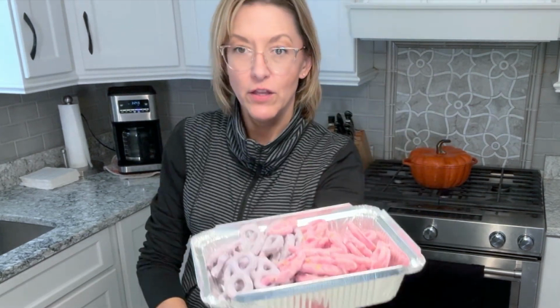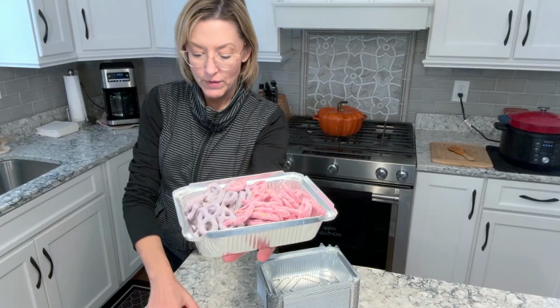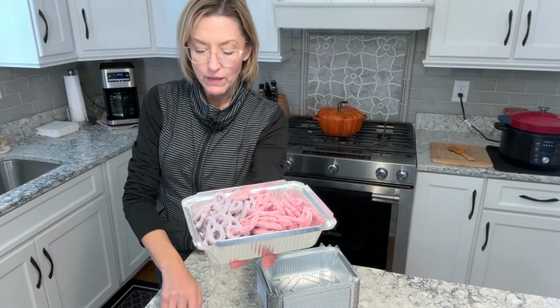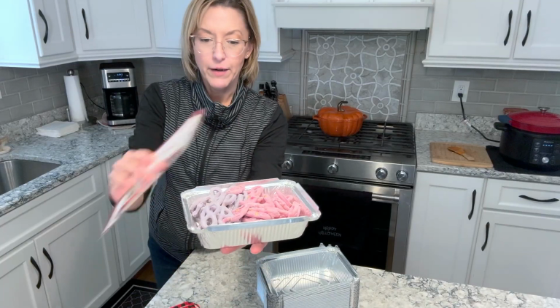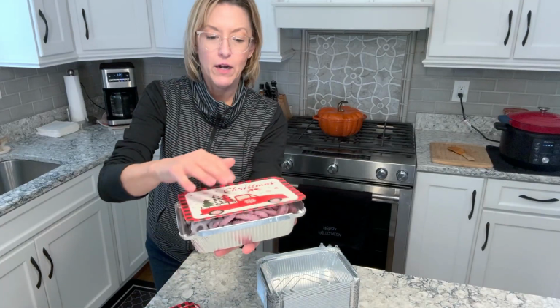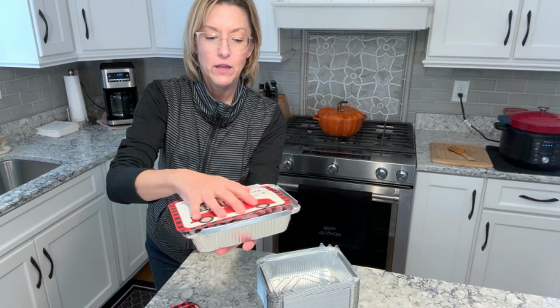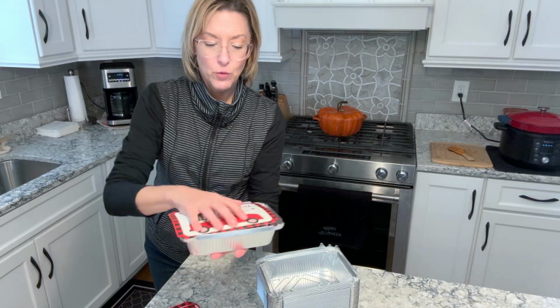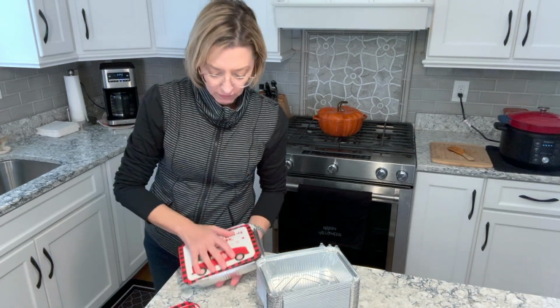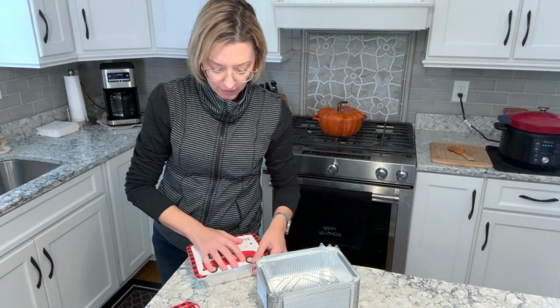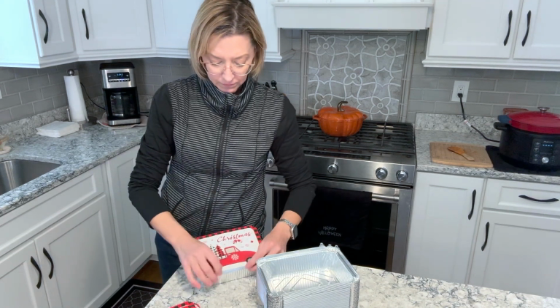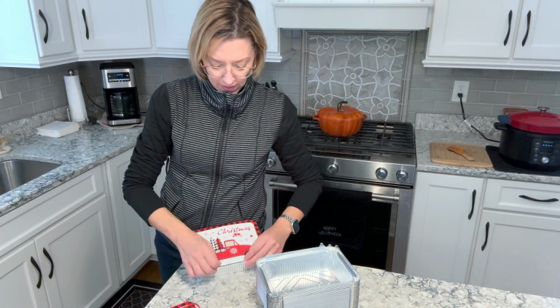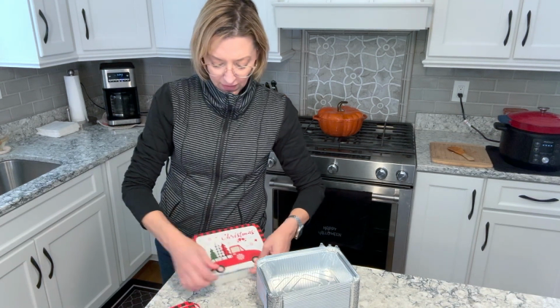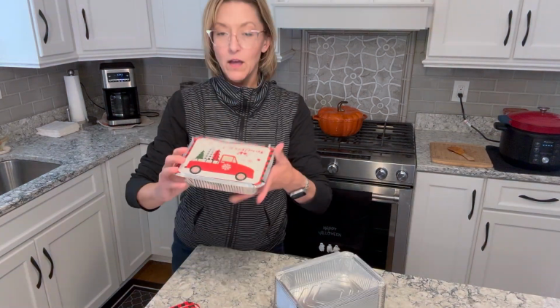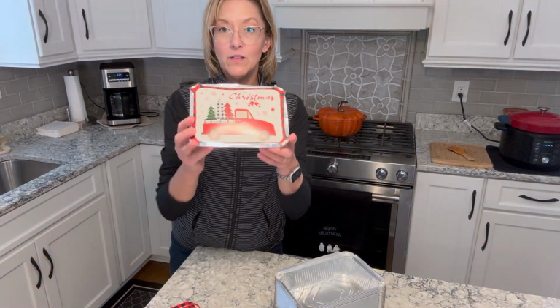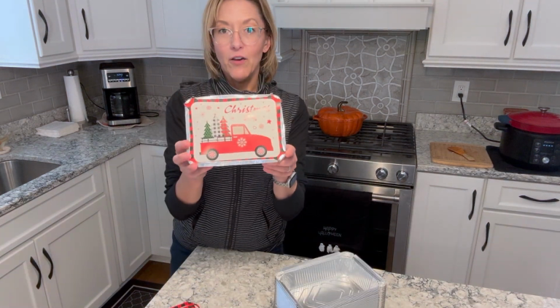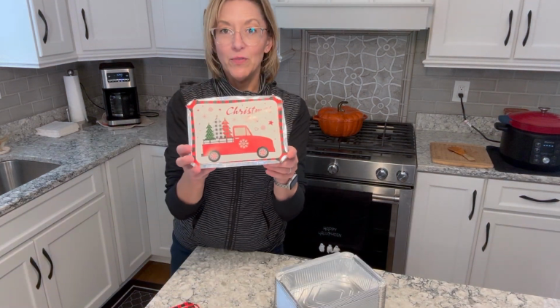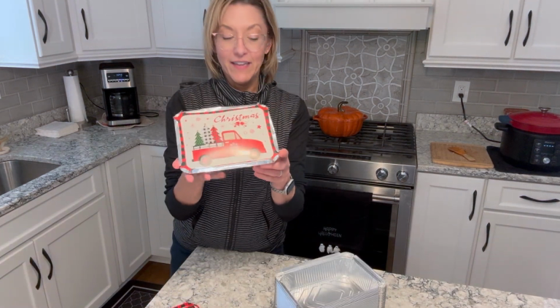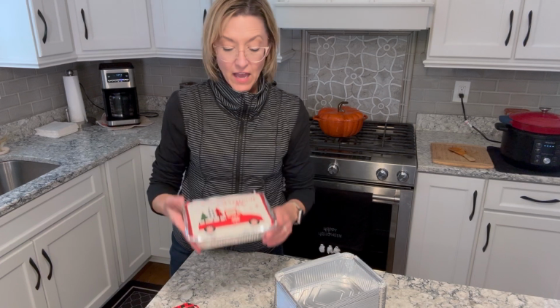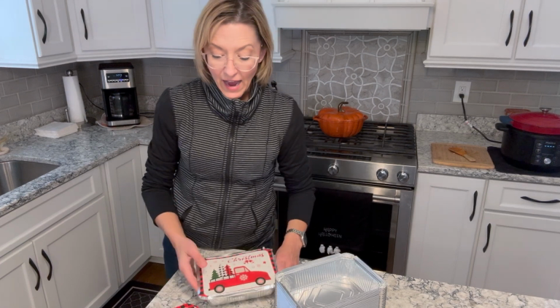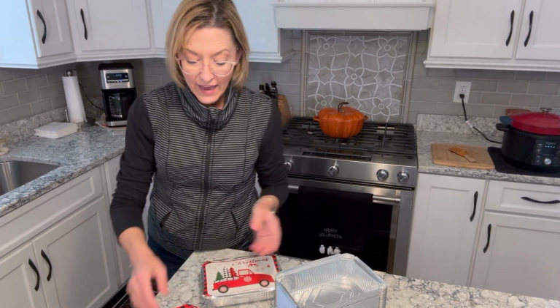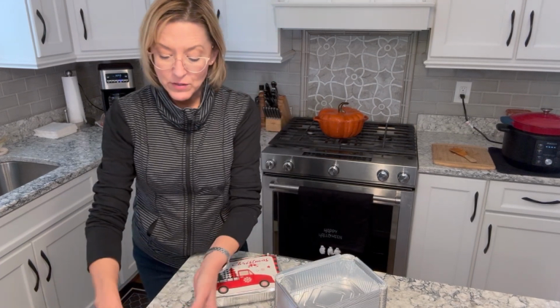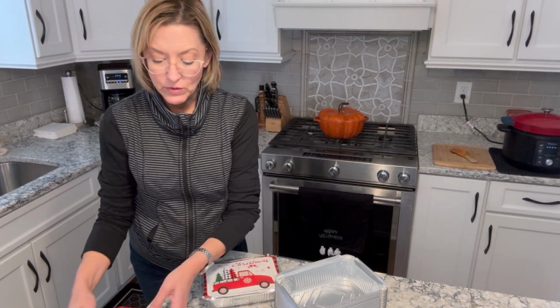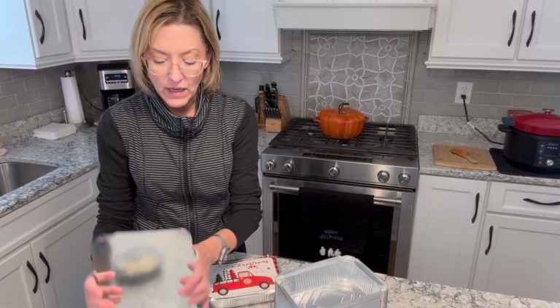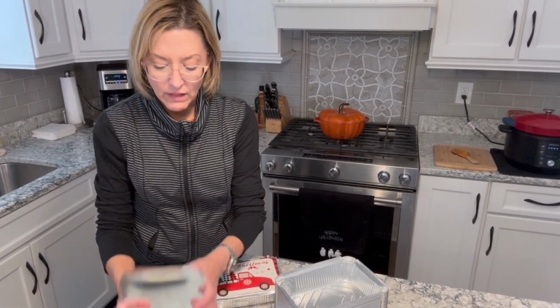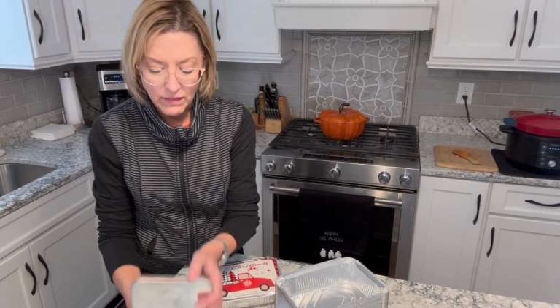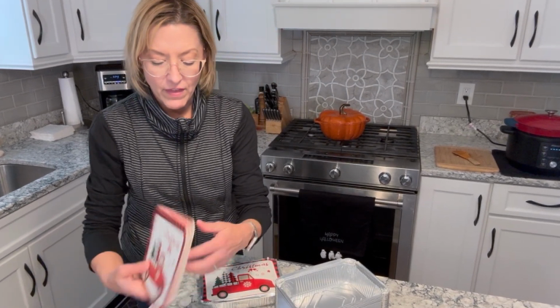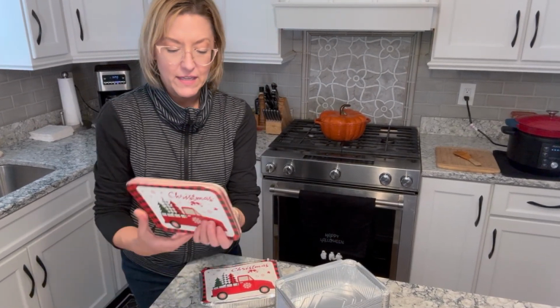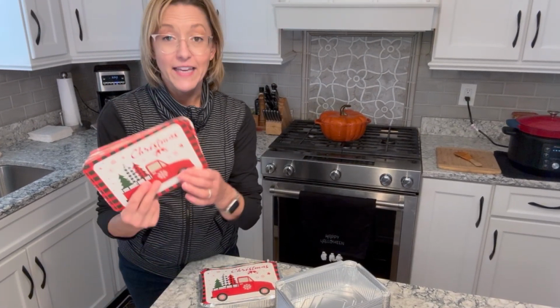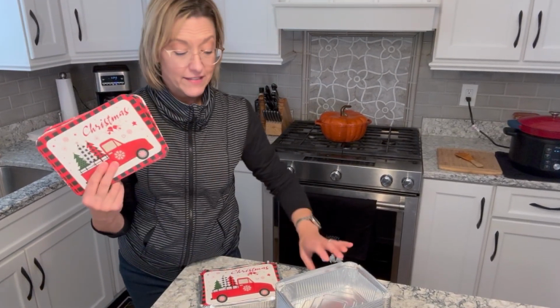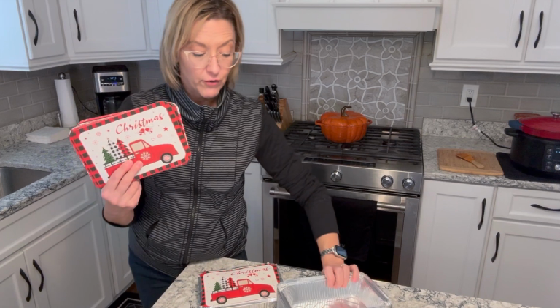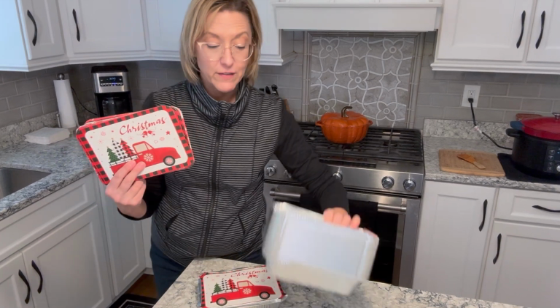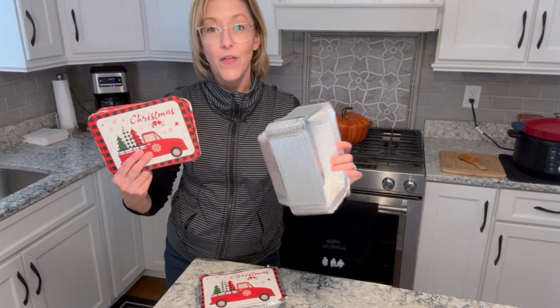You get the bottom part, you put the lid on and then look how cute that is. I absolutely love these. I can't say enough great things about them.